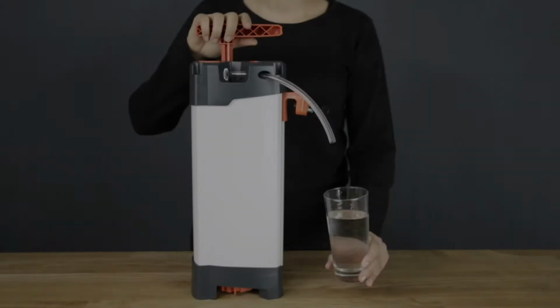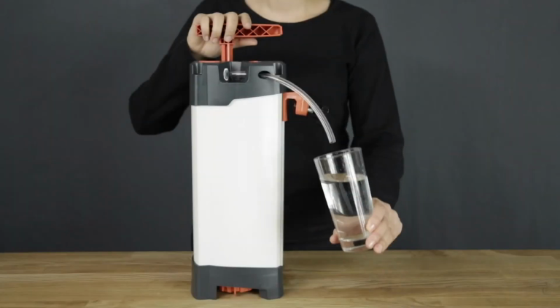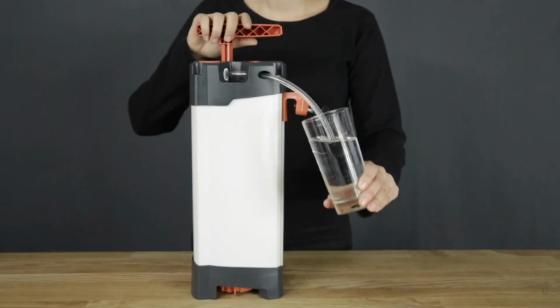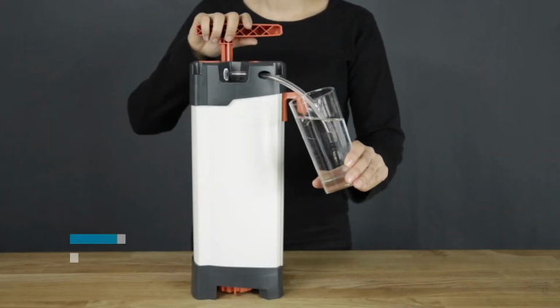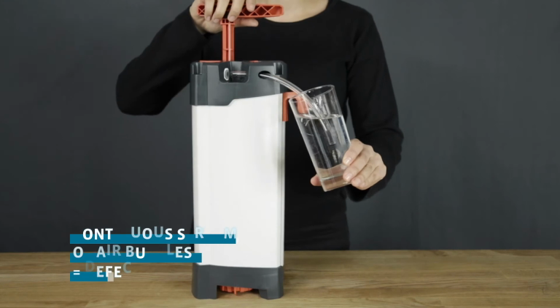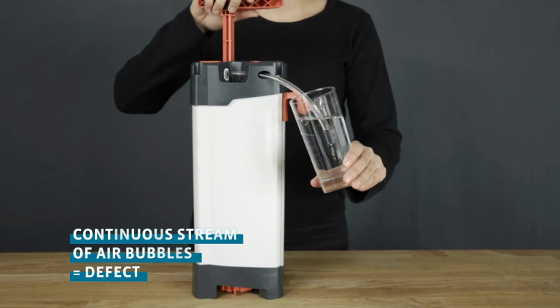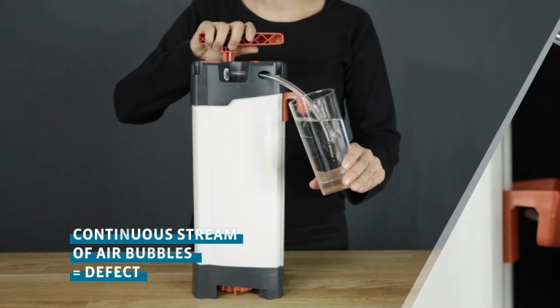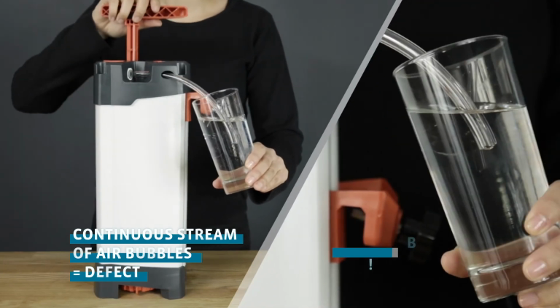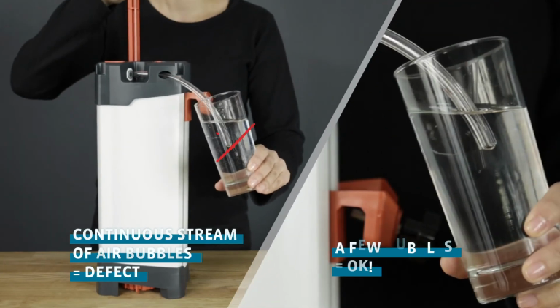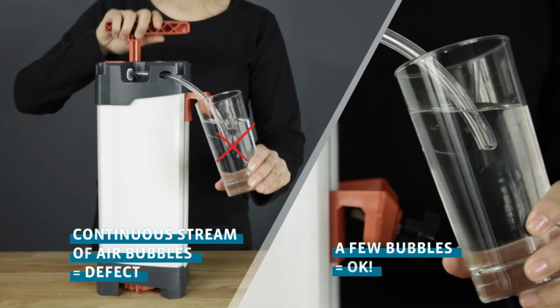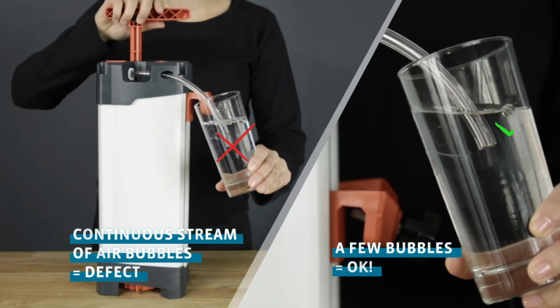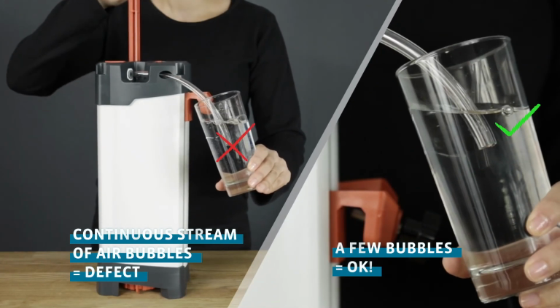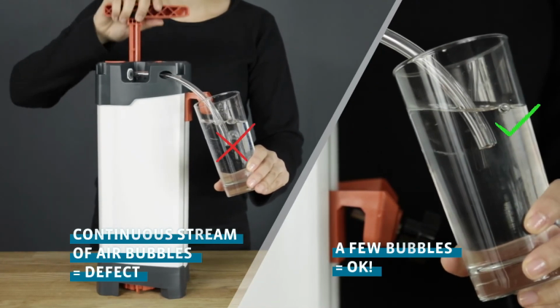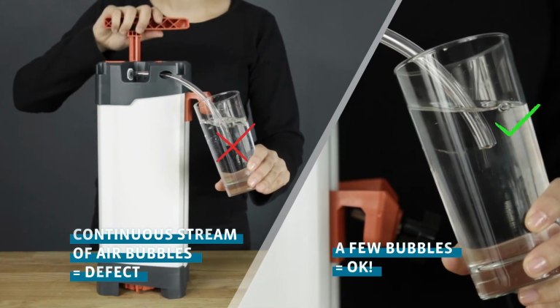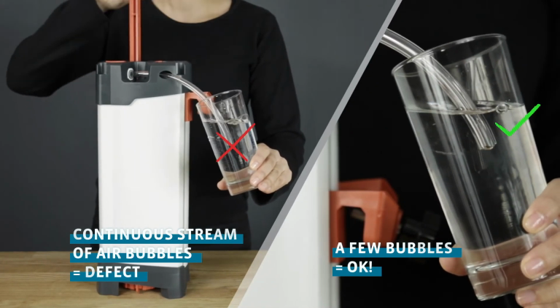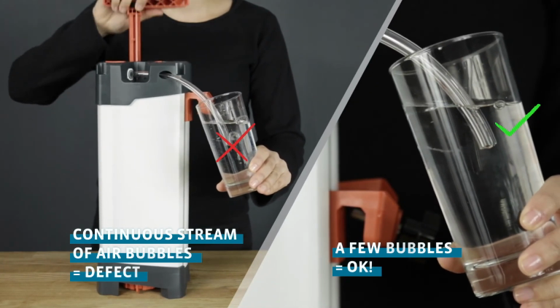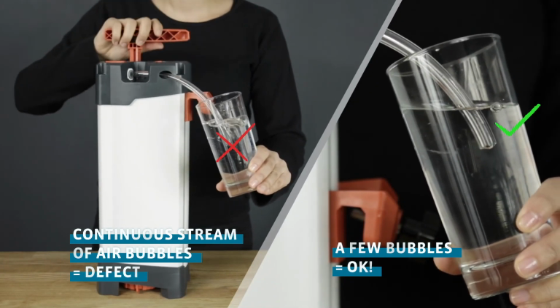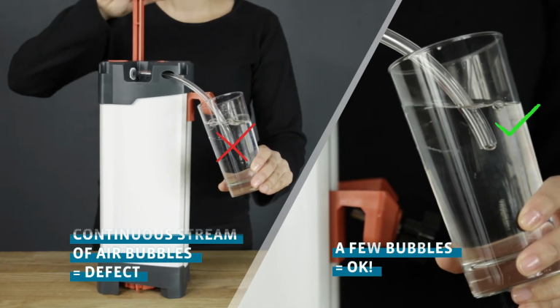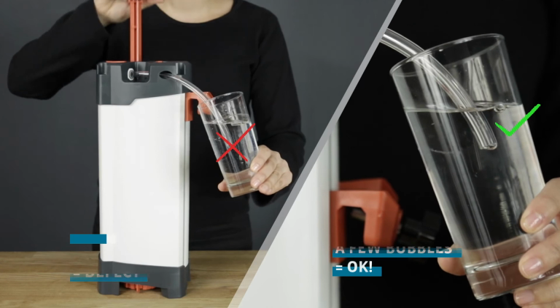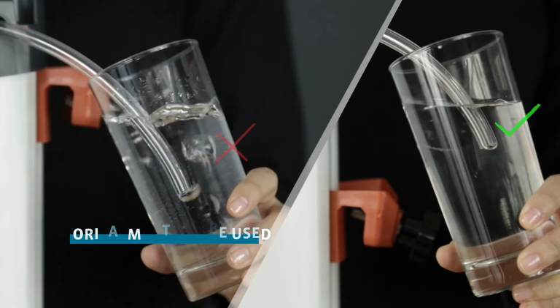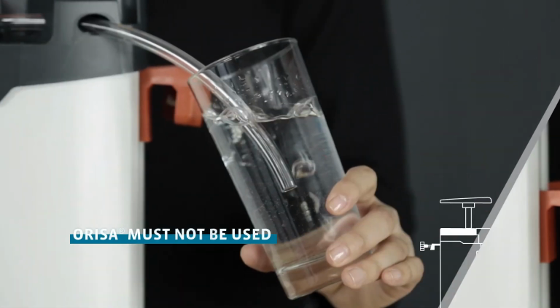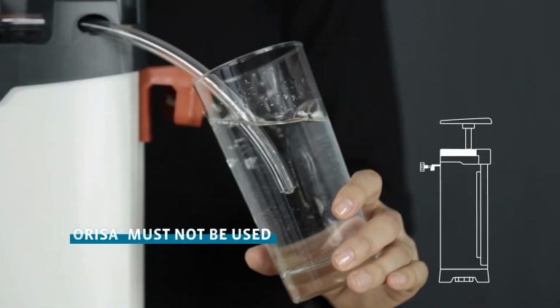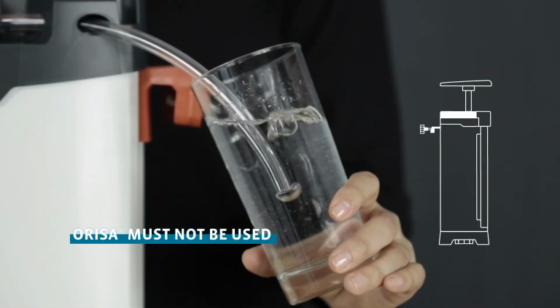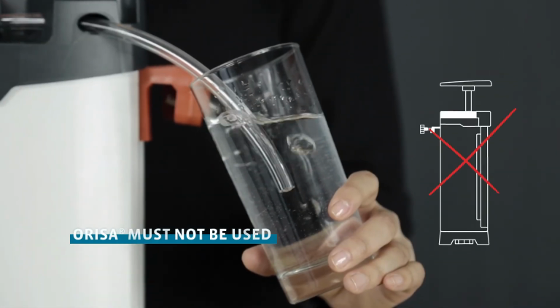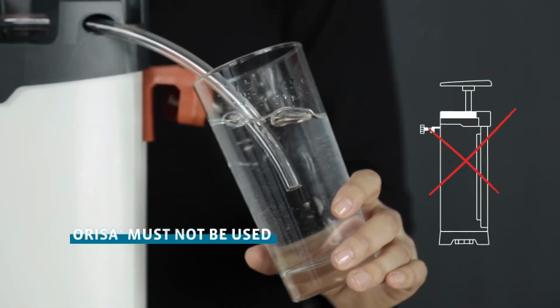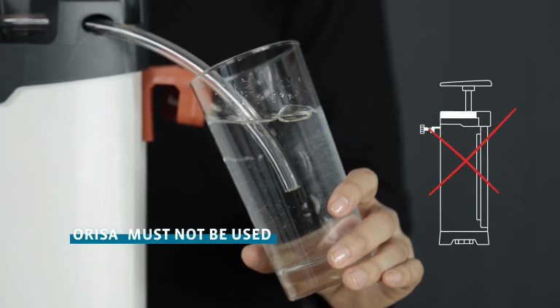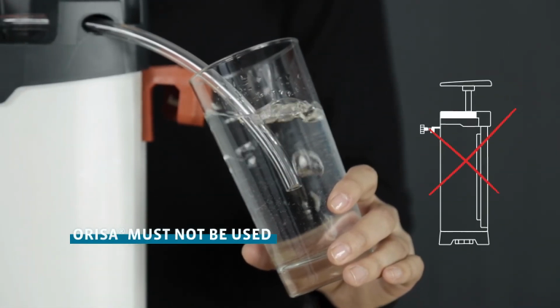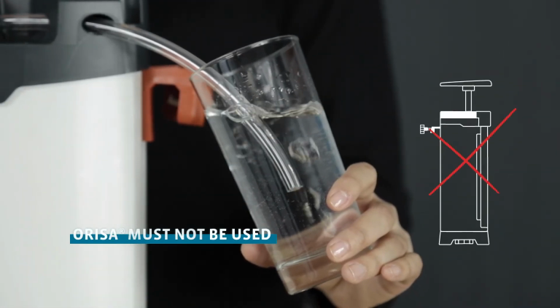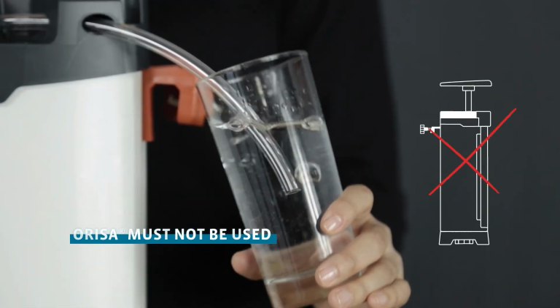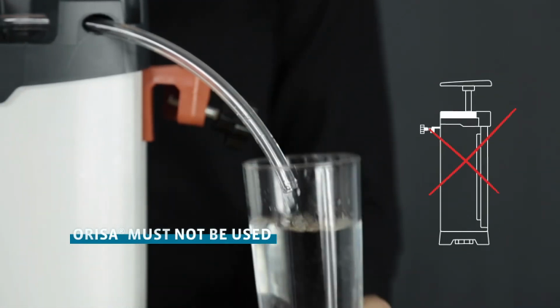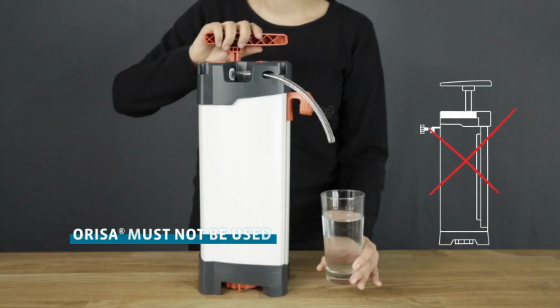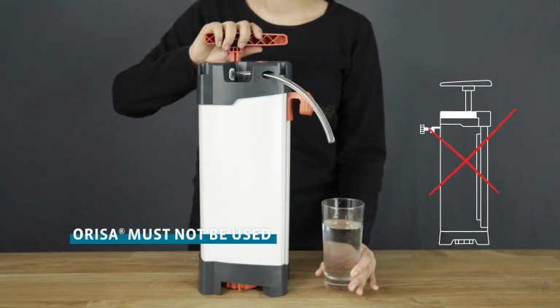On the other hand, if a continuous stream of air bubbles forms, a defect exists. Orisa is then inoperative and must not be used. Contact your supplier.